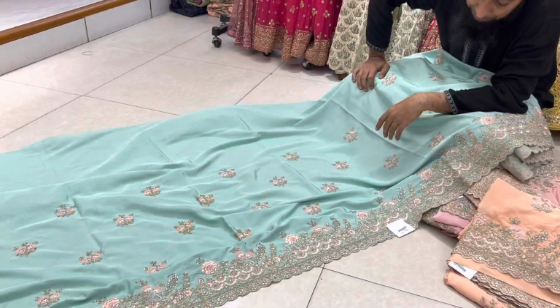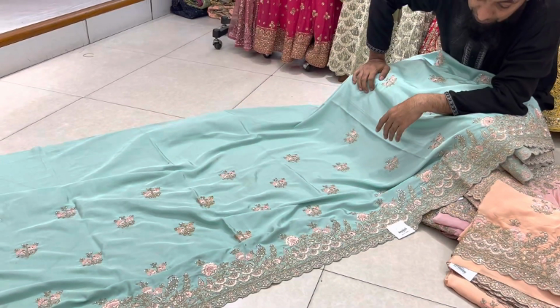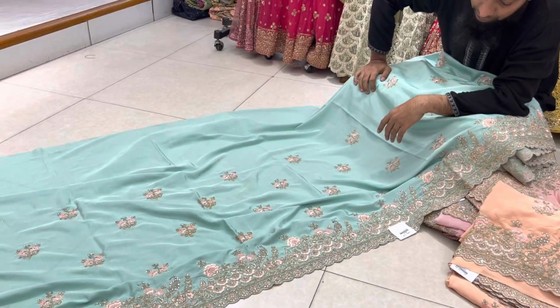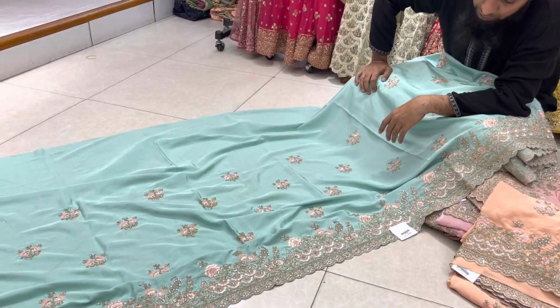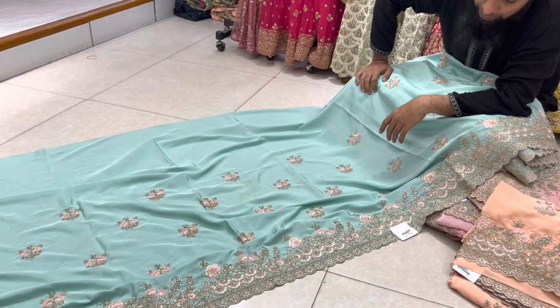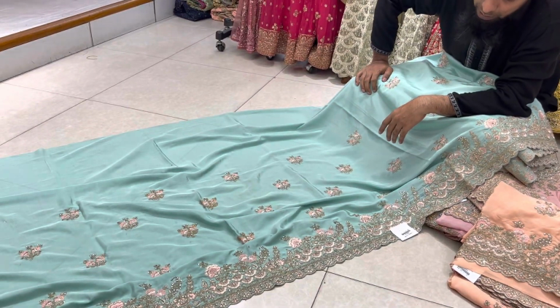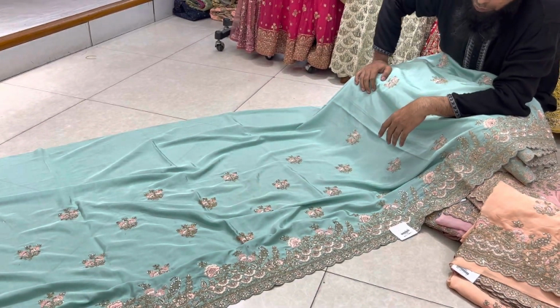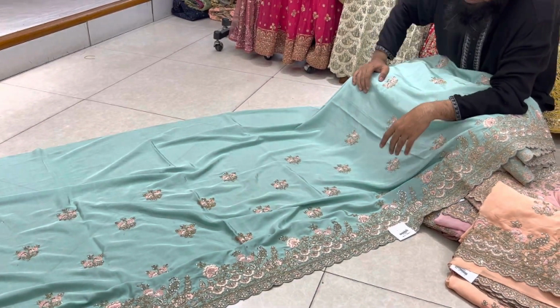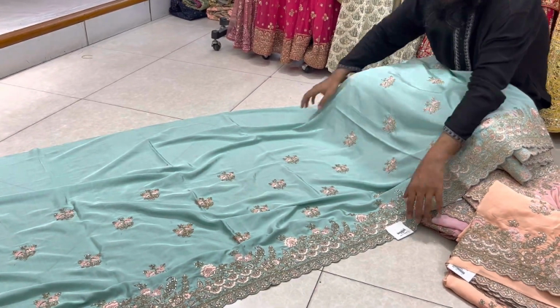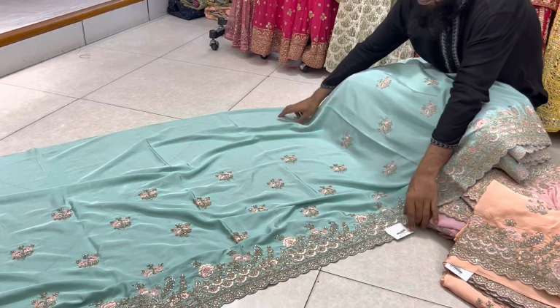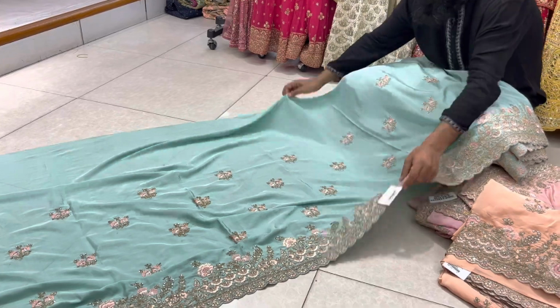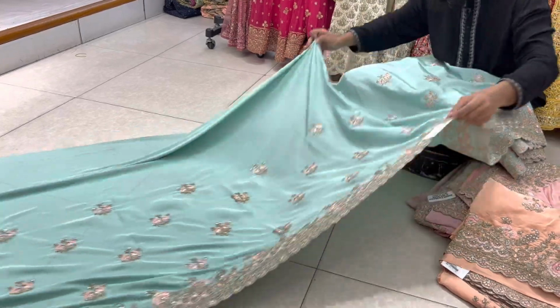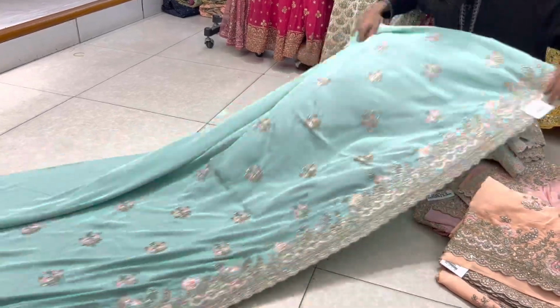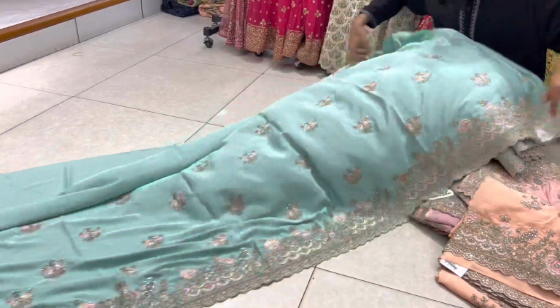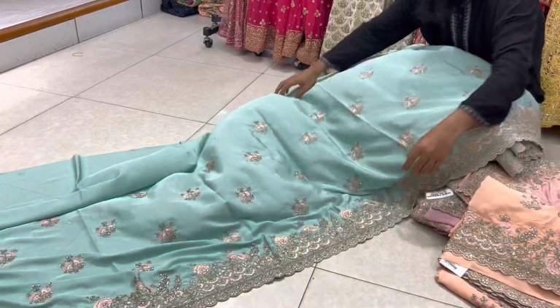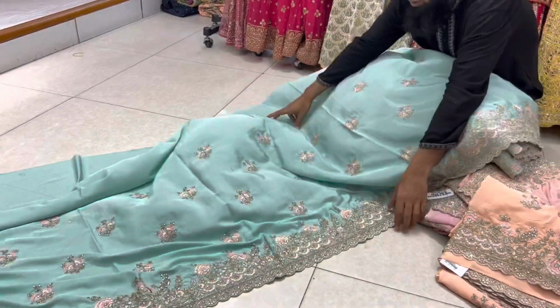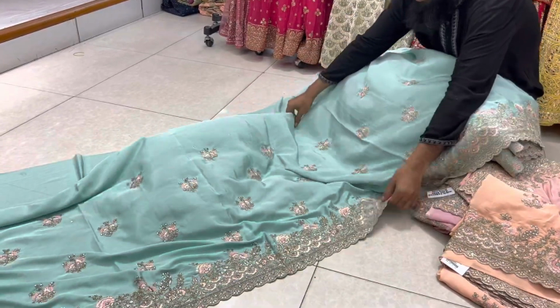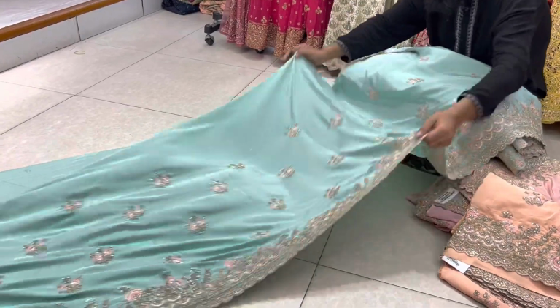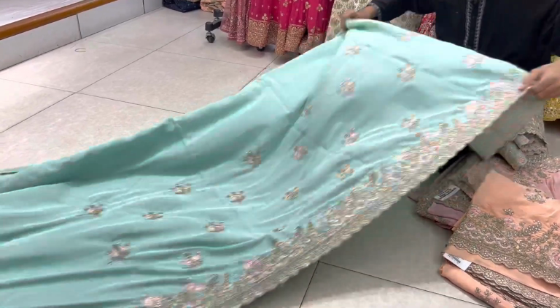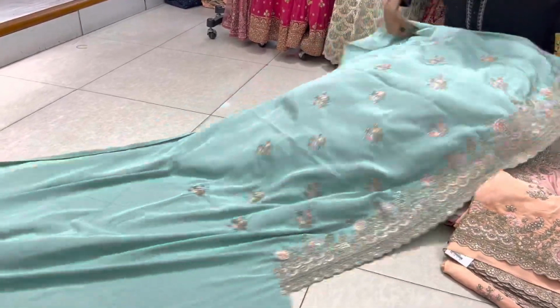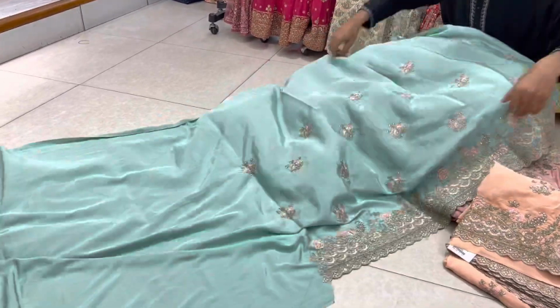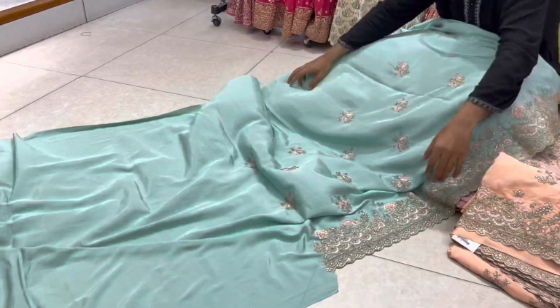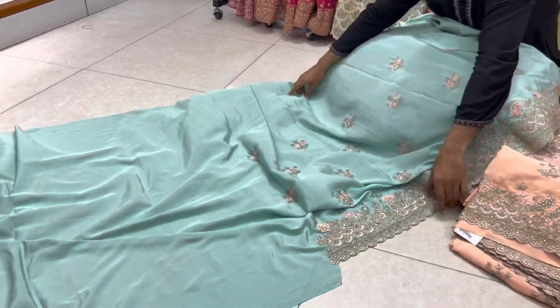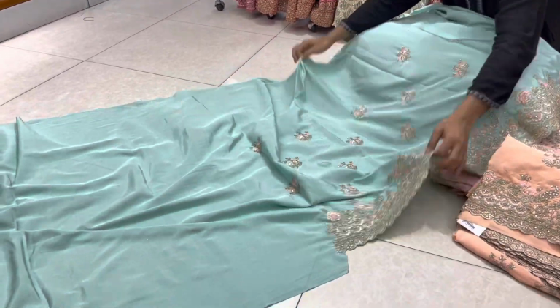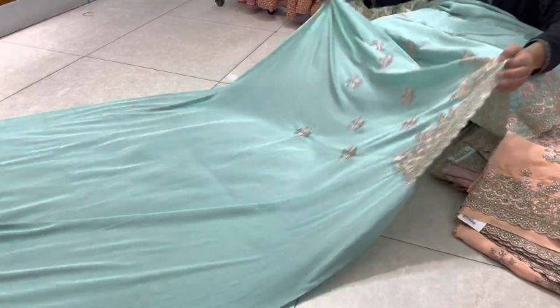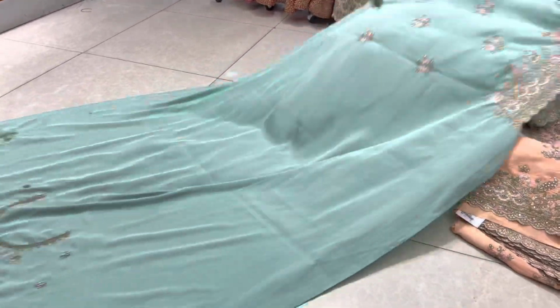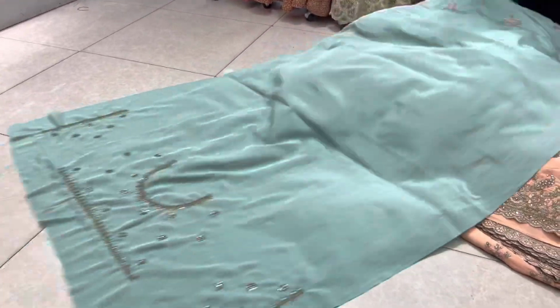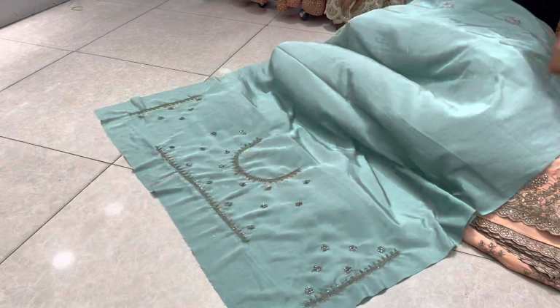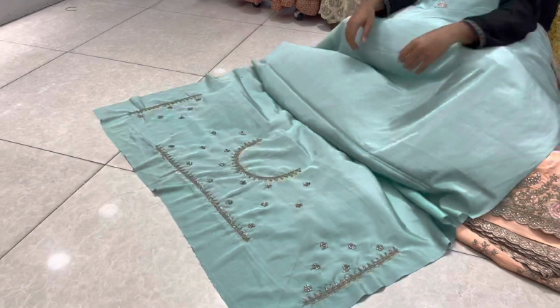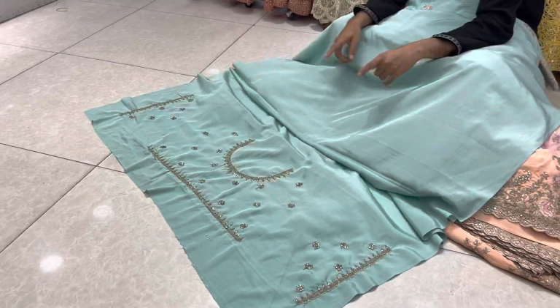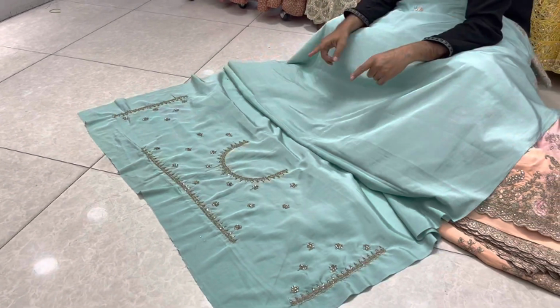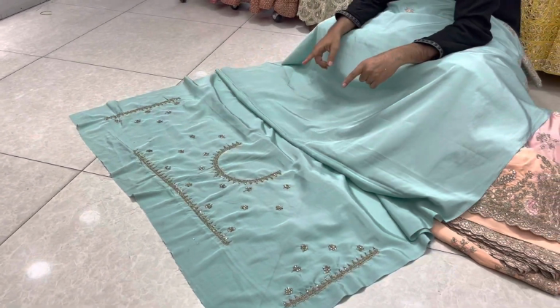The price is 5,200,000. There's a blouse piece.